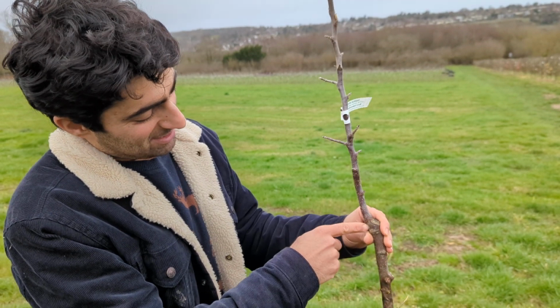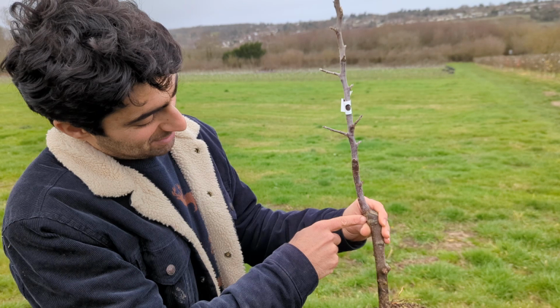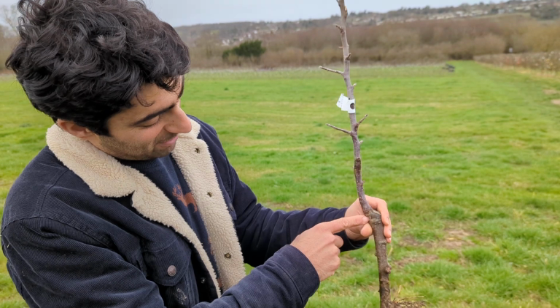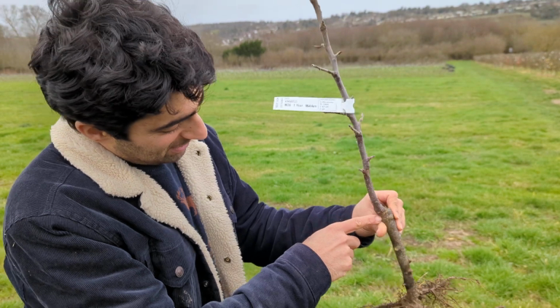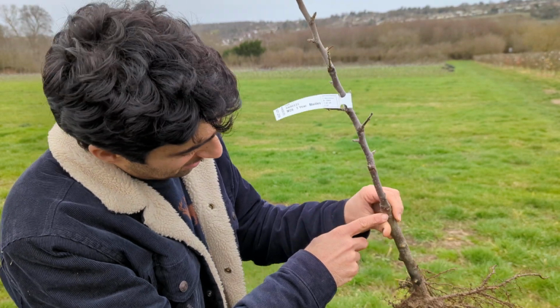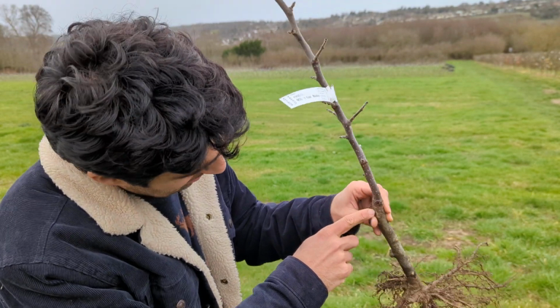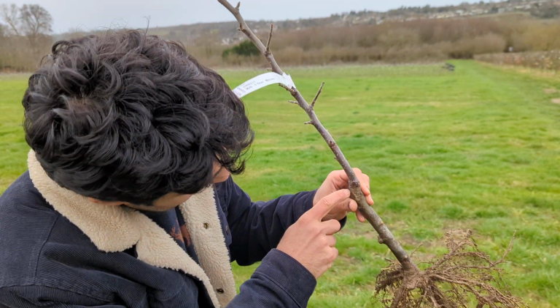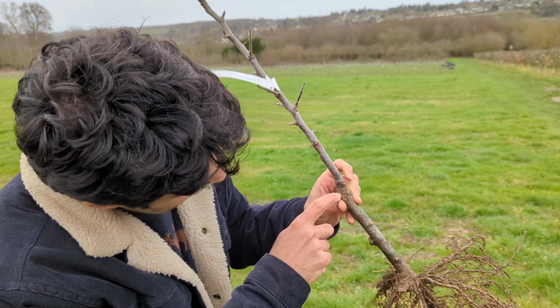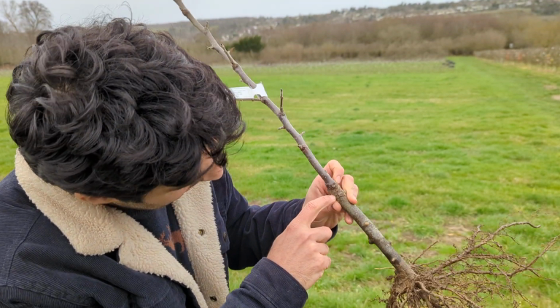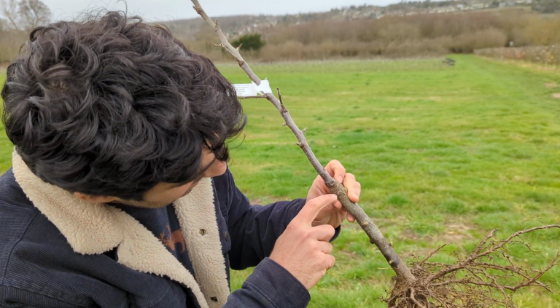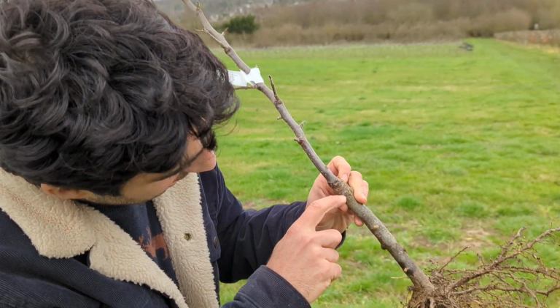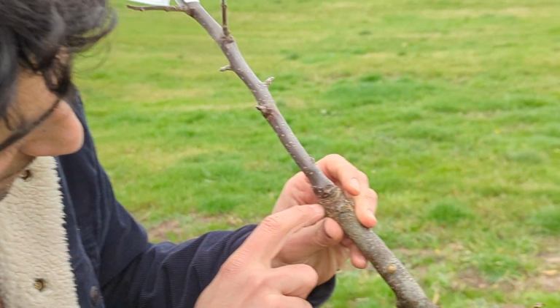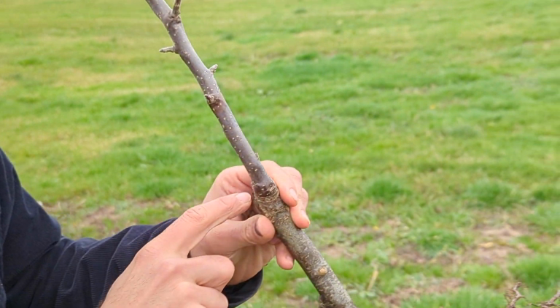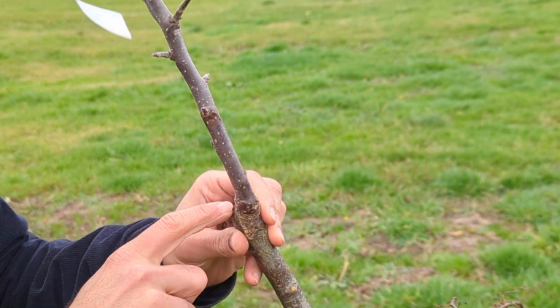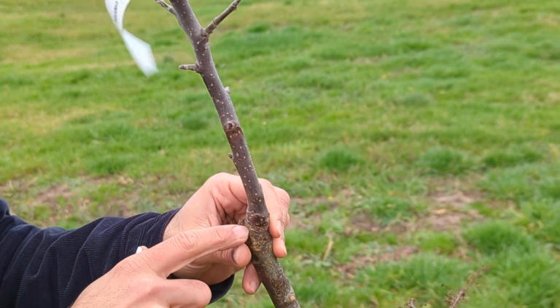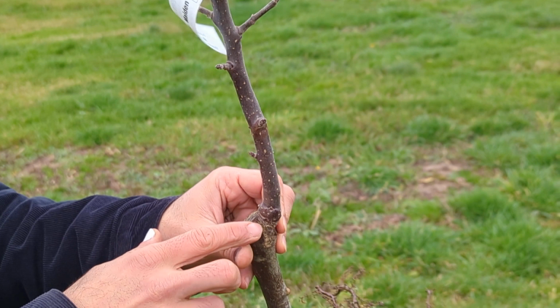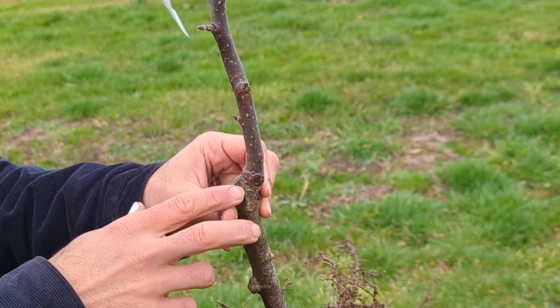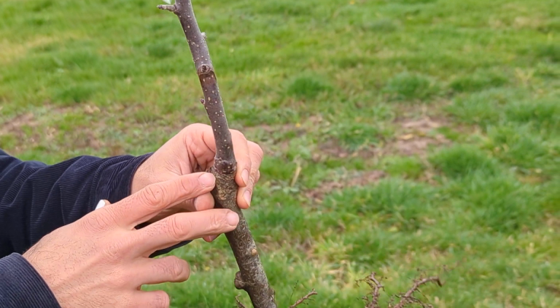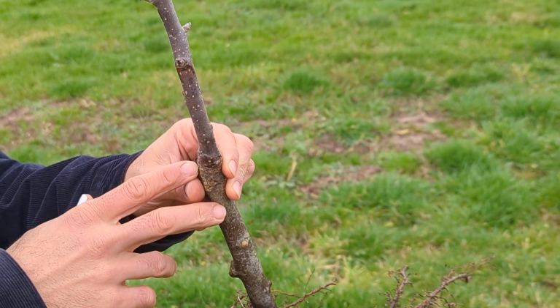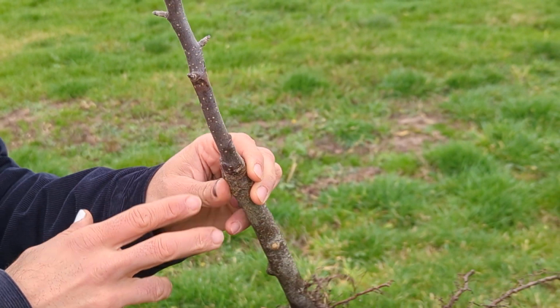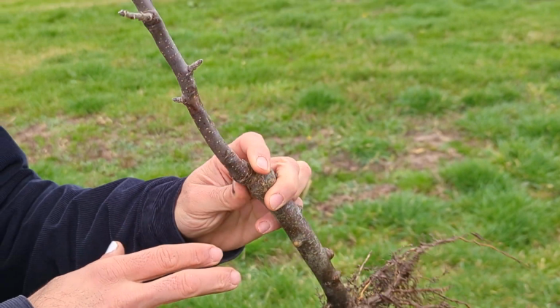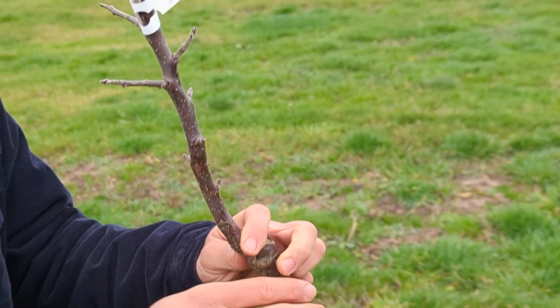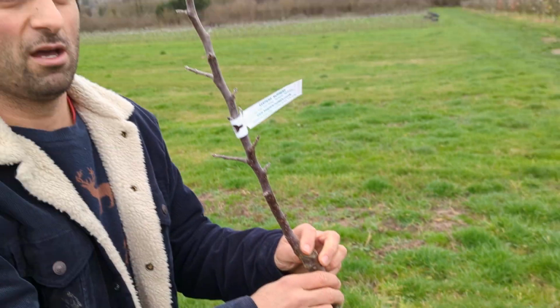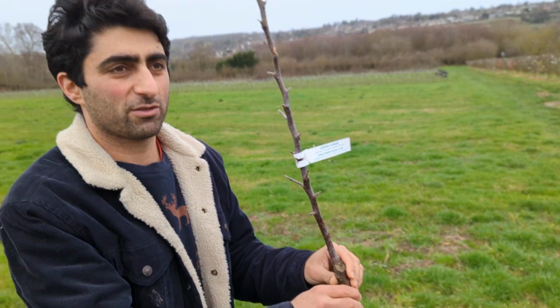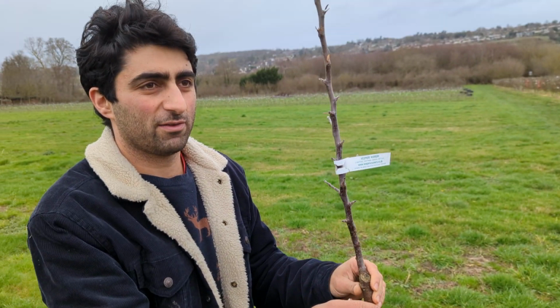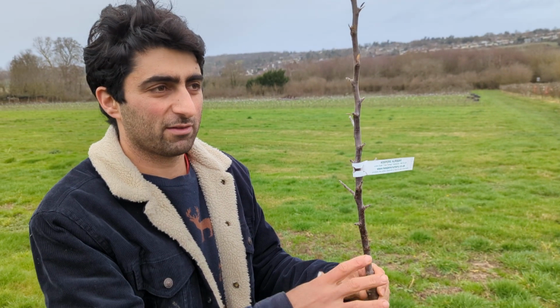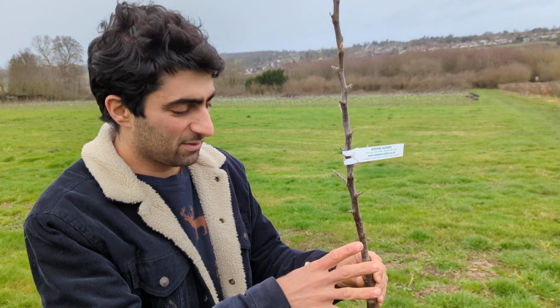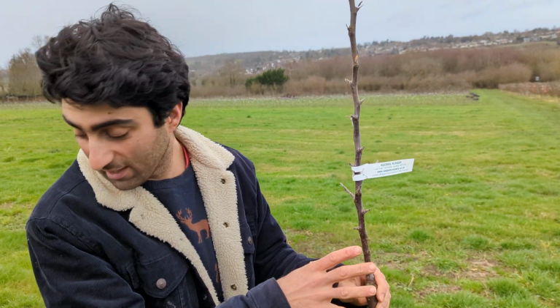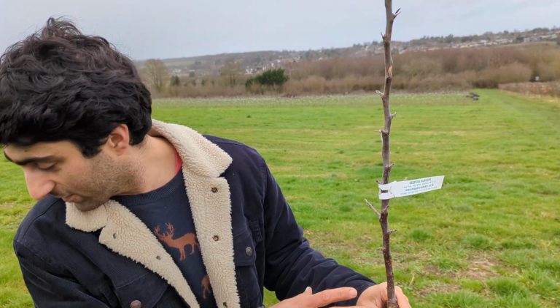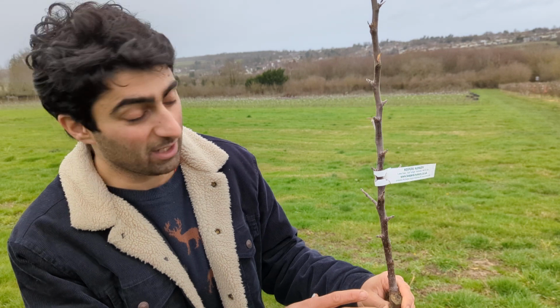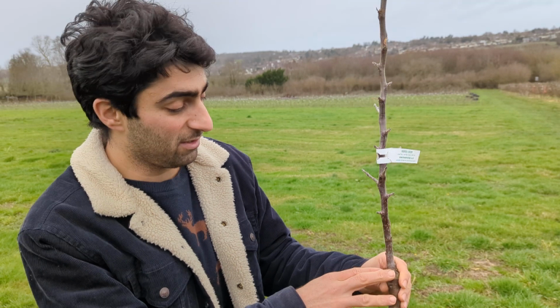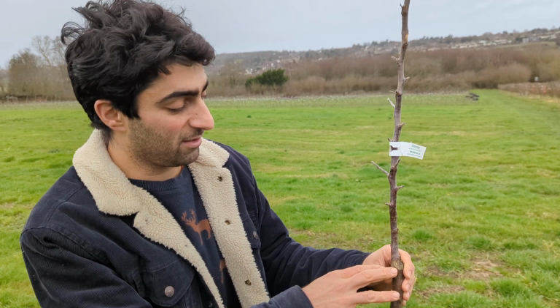You can see that's where the graft union is — that's where it's healed. This is a chip budding graft union. If you buy trees that are bench grafted, they'll have a slightly different looking union on them.